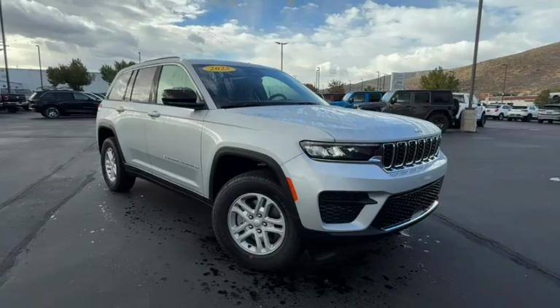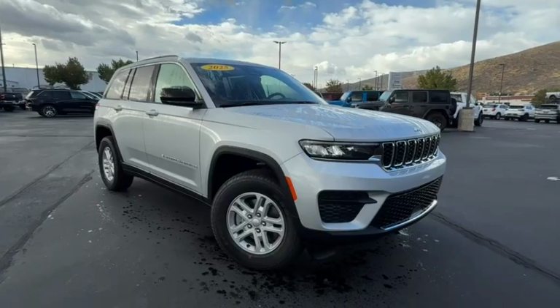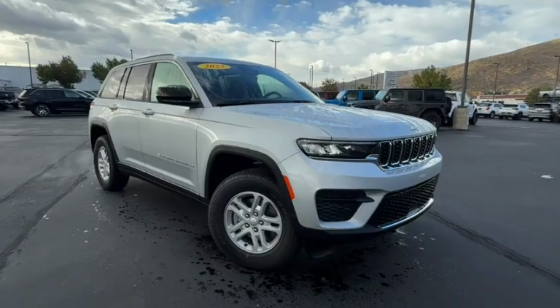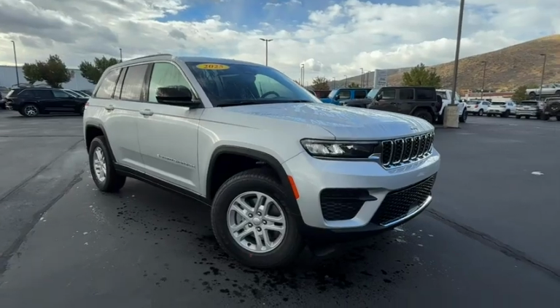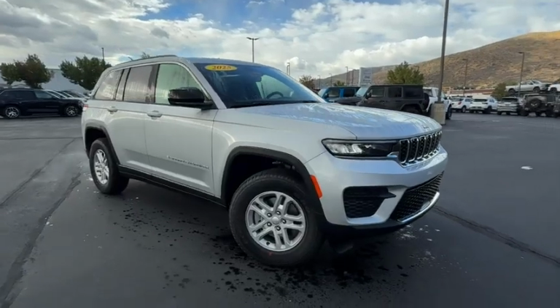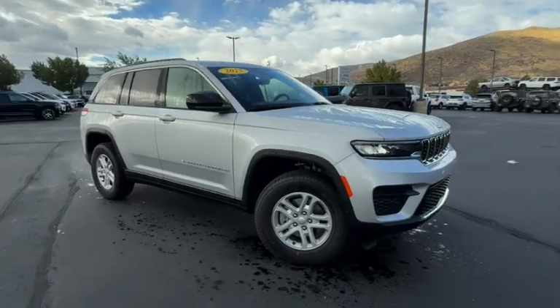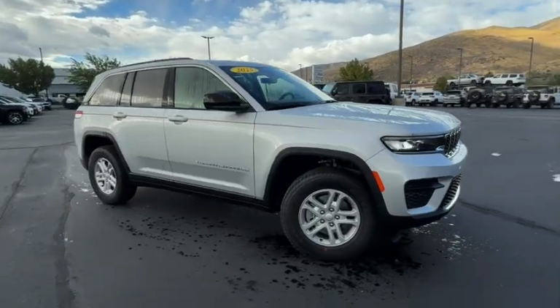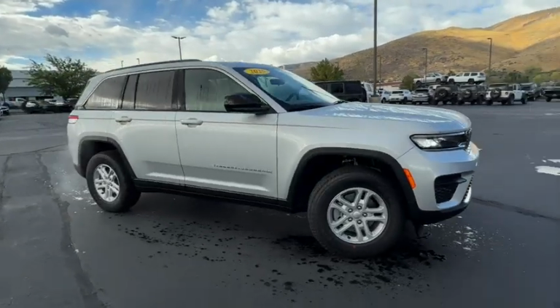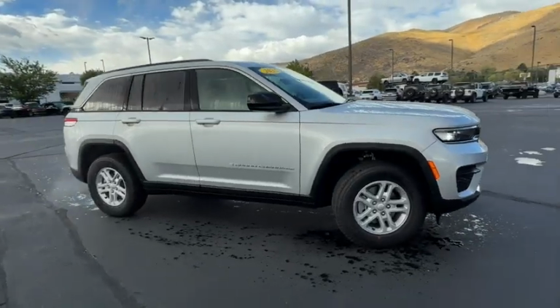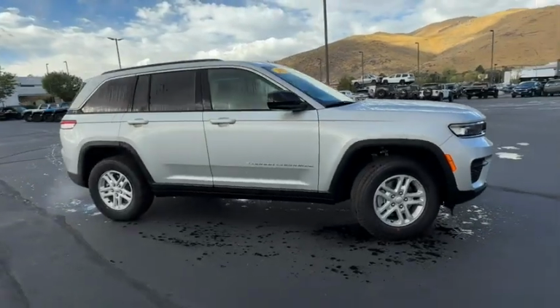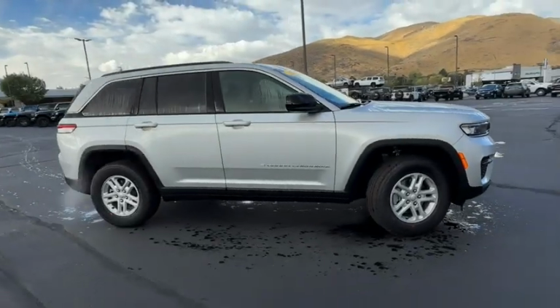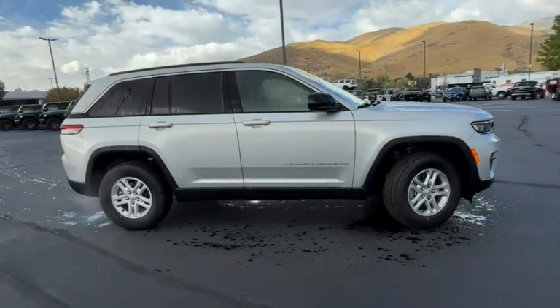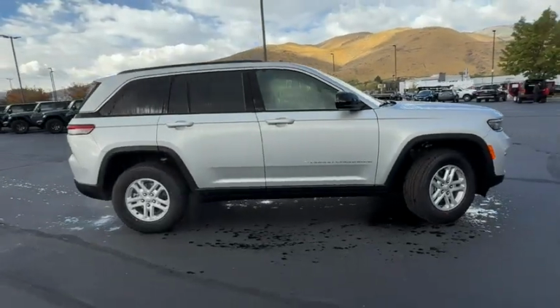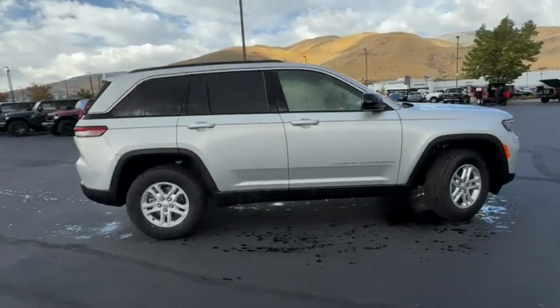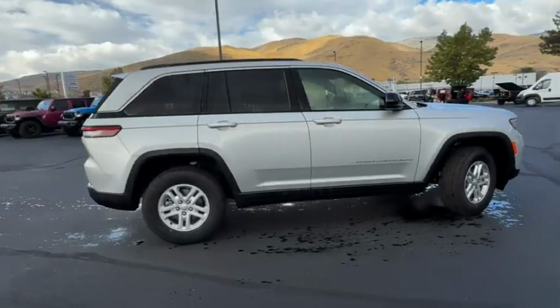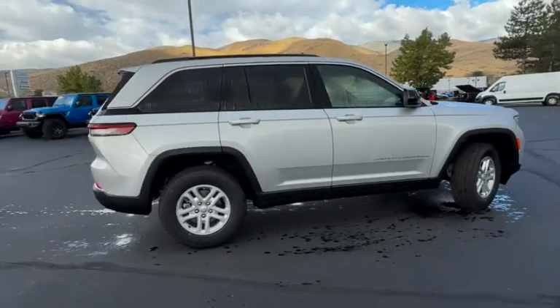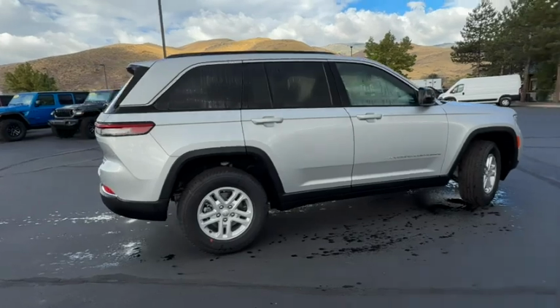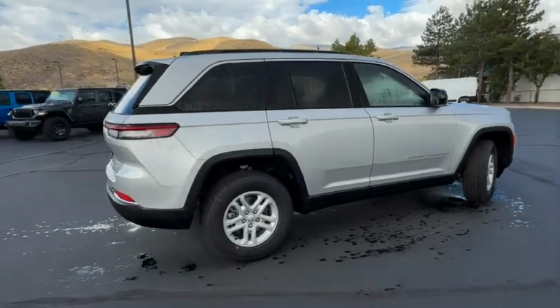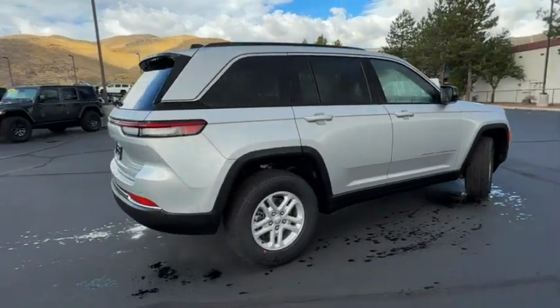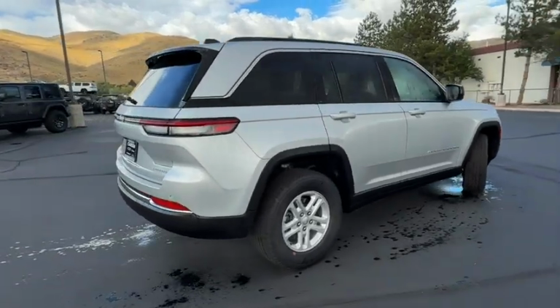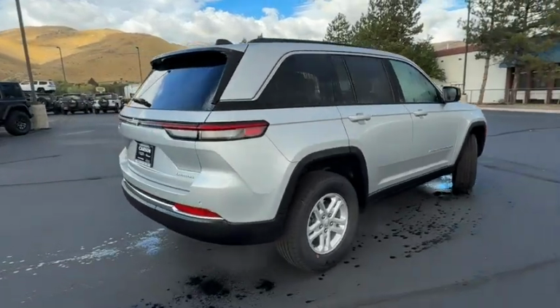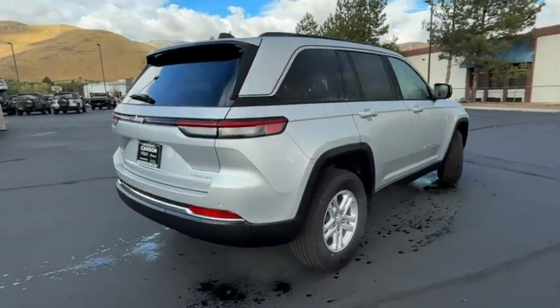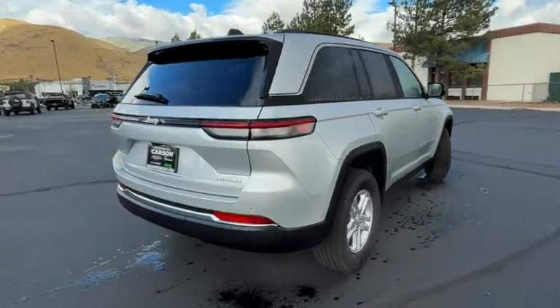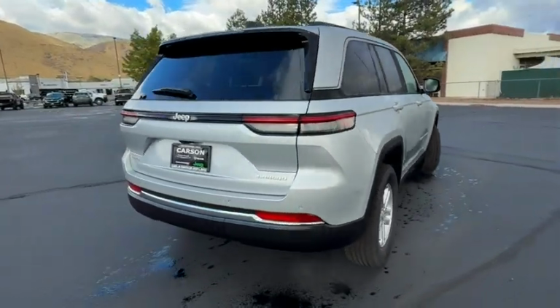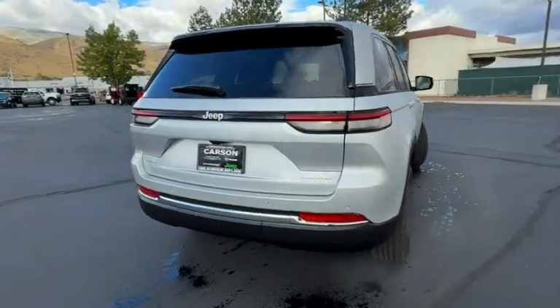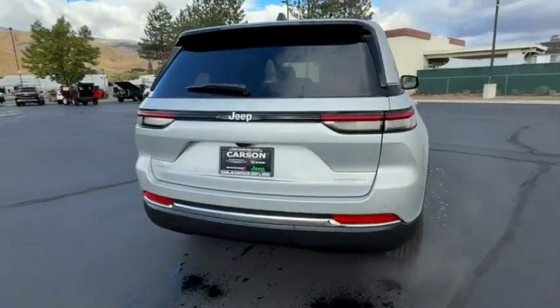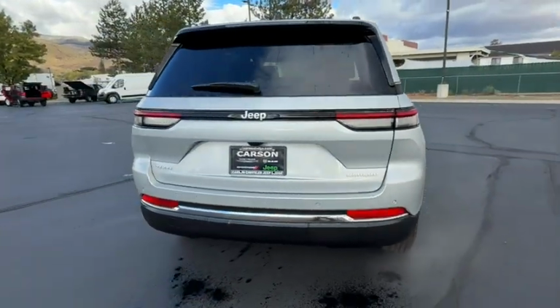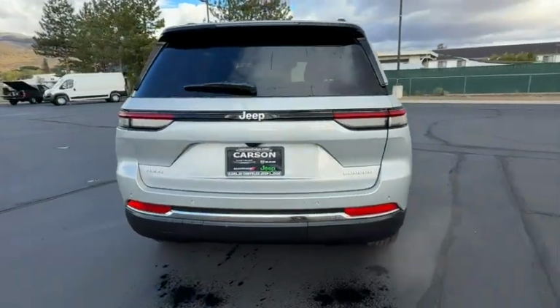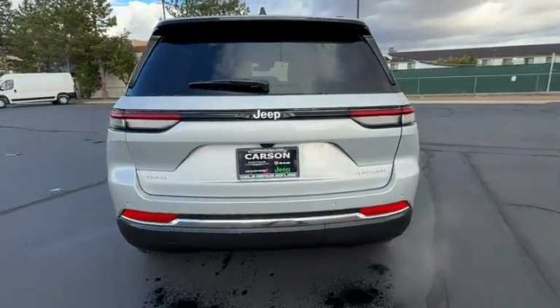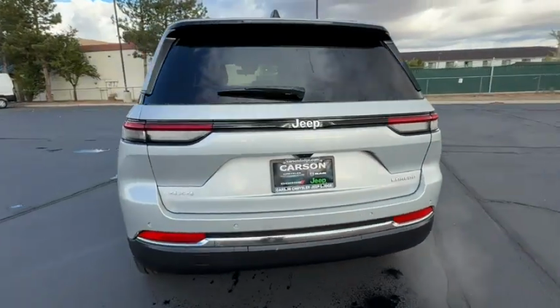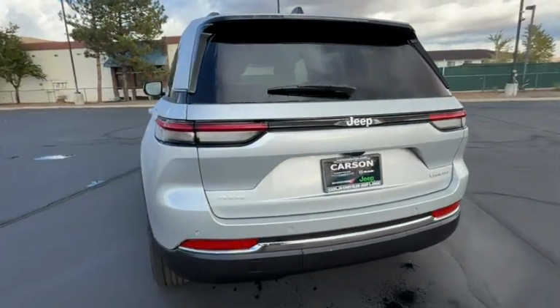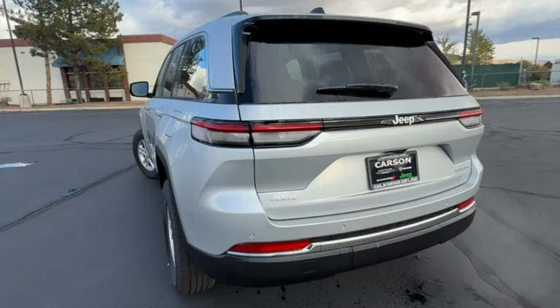Introducing the 2025 Jeep Grand Cherokee — the stylish all-terrain SUV that blends comfort, high performance, and rugged capability.